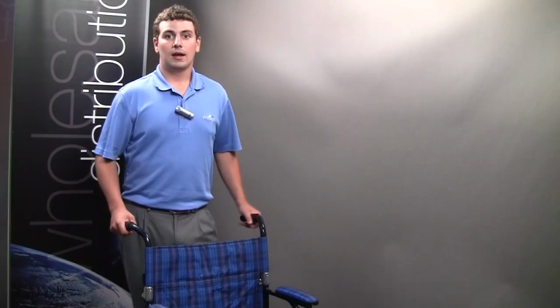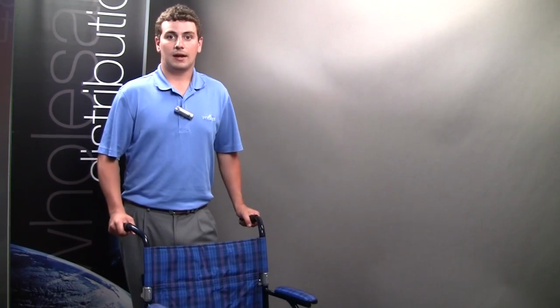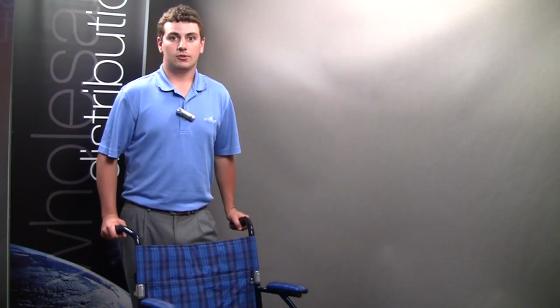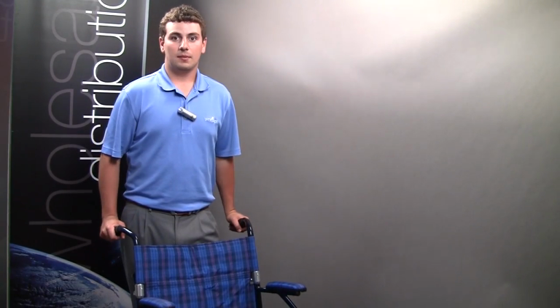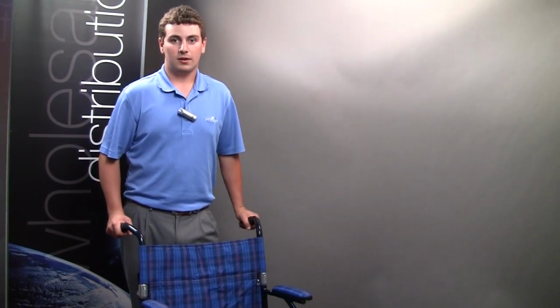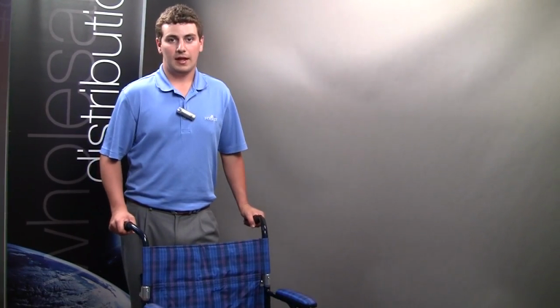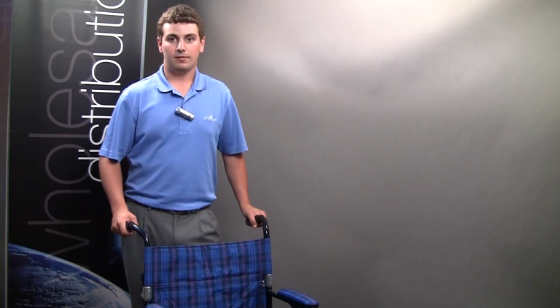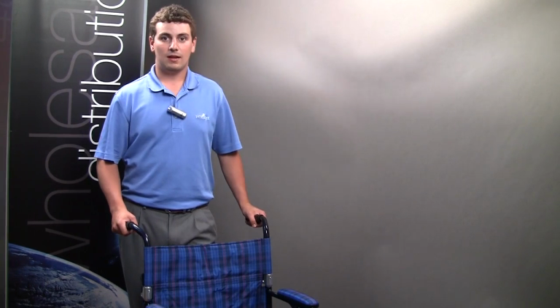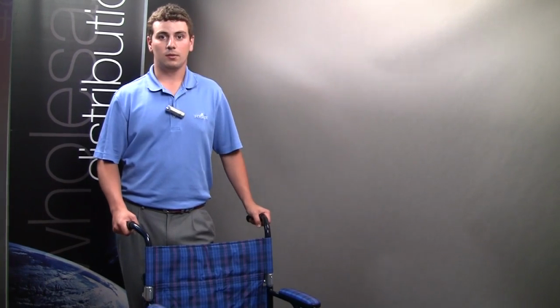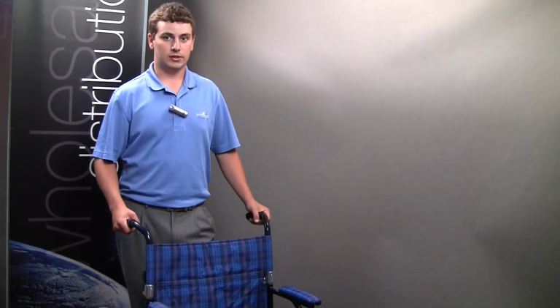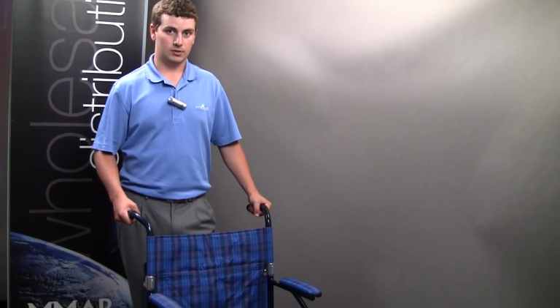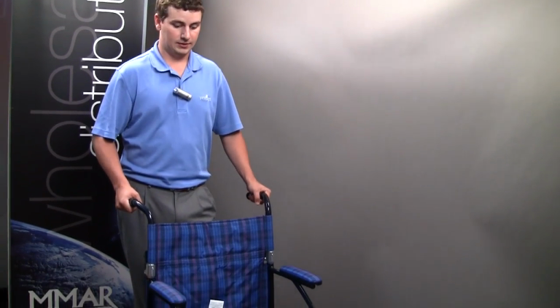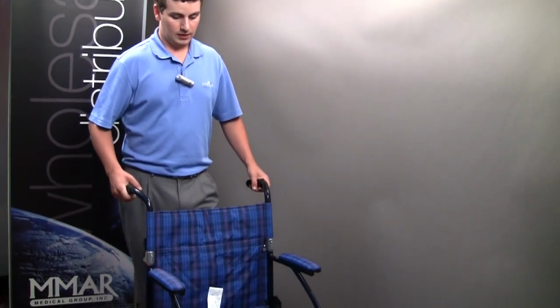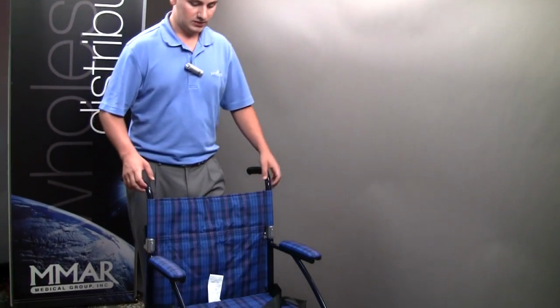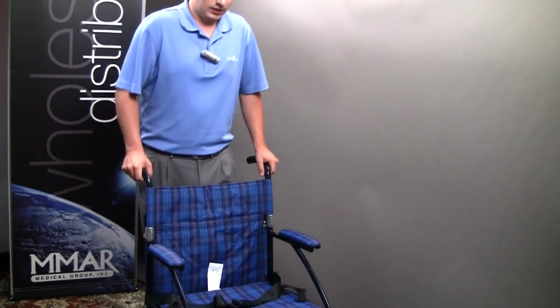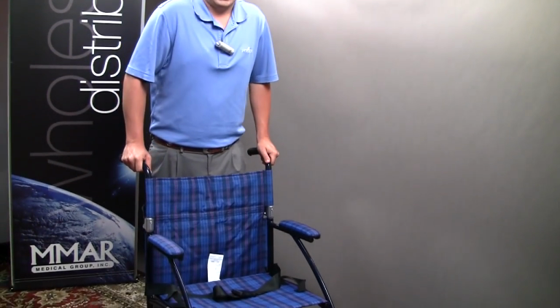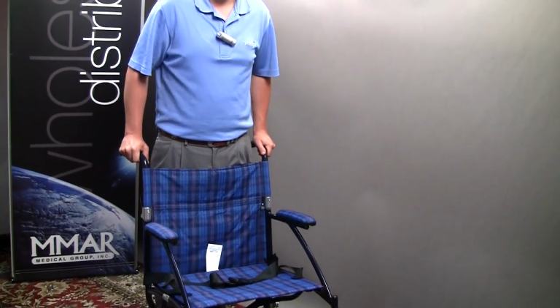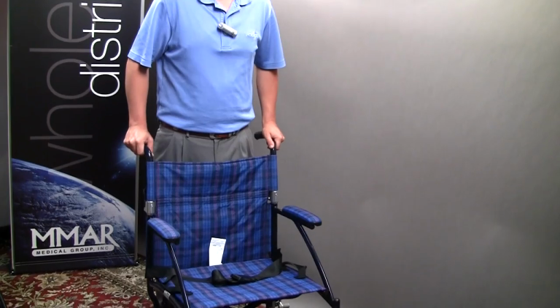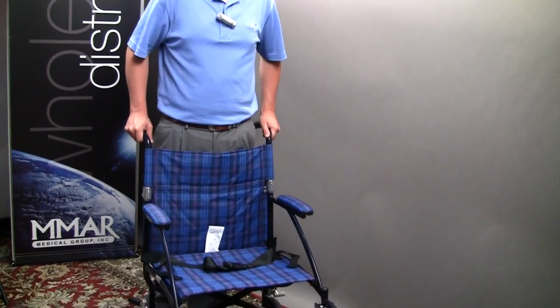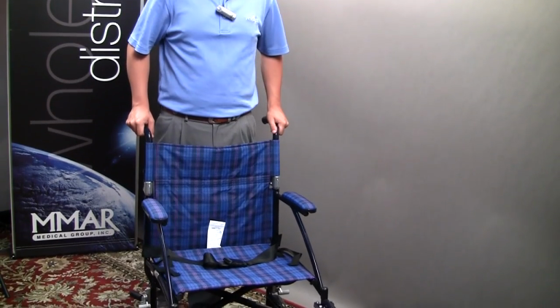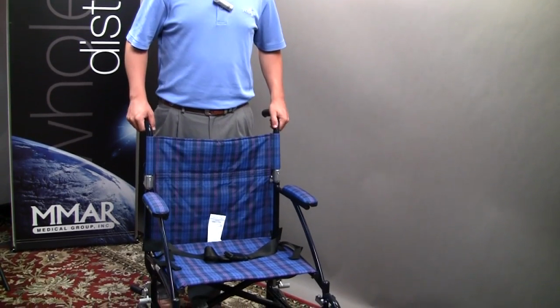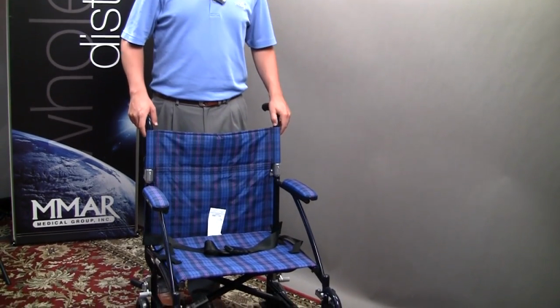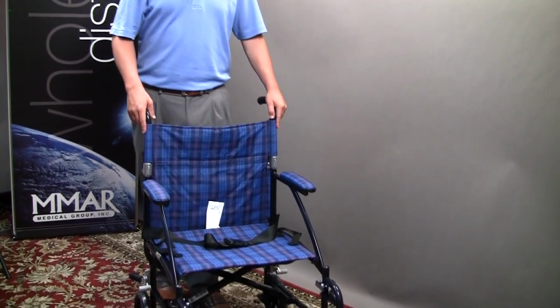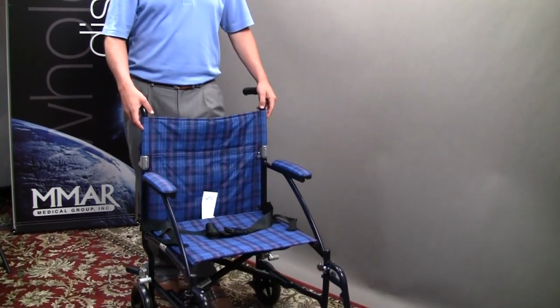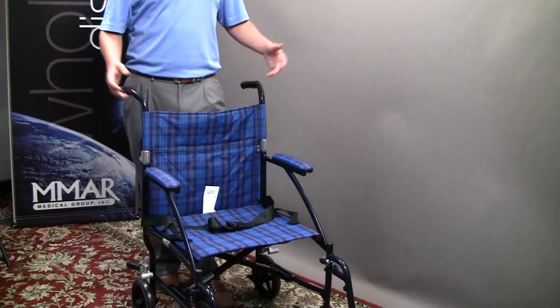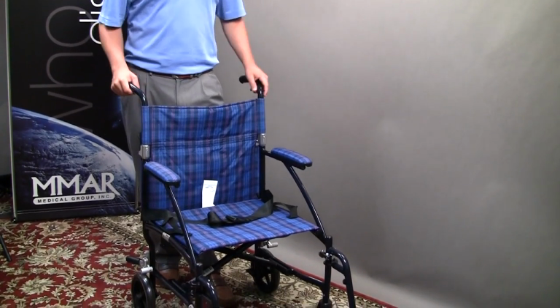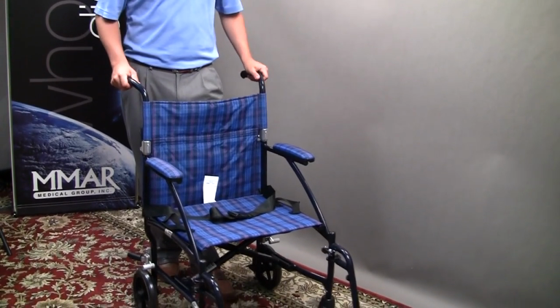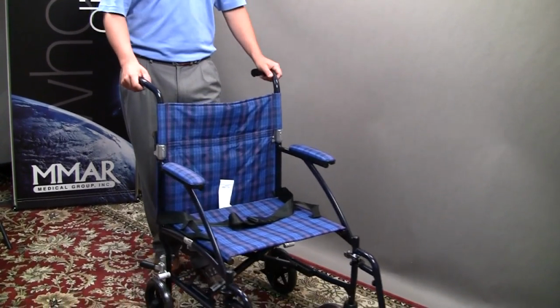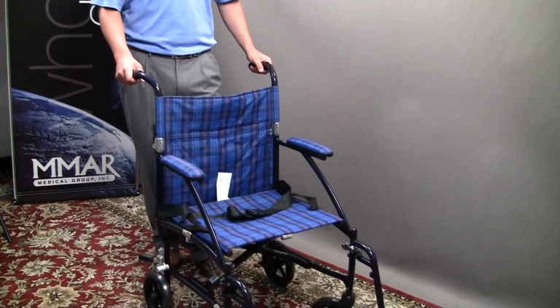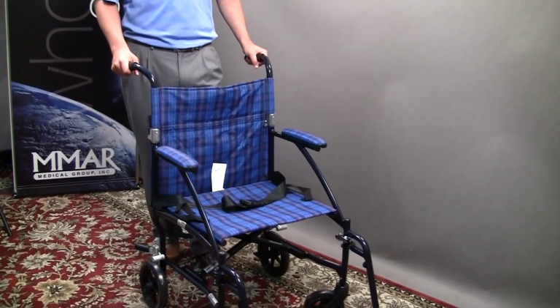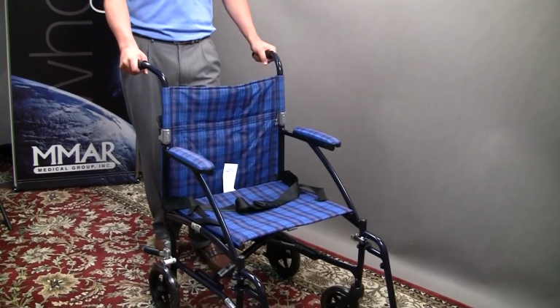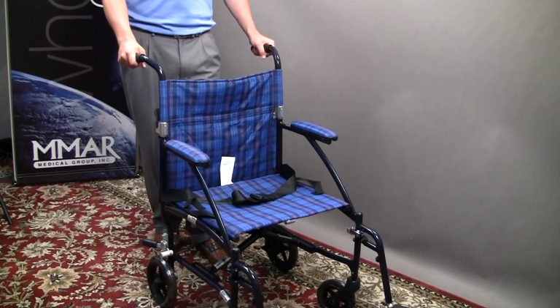Hi, I'm Kyle with DRIVE and I'm here to talk to you today about the Fly Light Aluminum Transport Chair. It is our lightest transport chair available. It's 14 and a half pounds, which makes it super easy for a caregiver or nurse to push a patient around in.